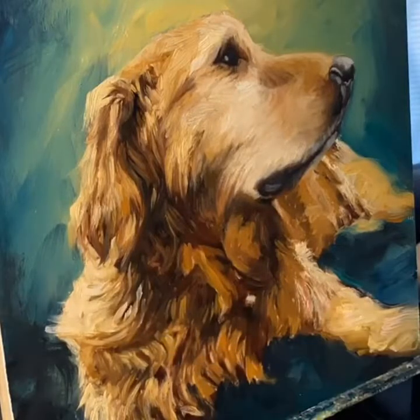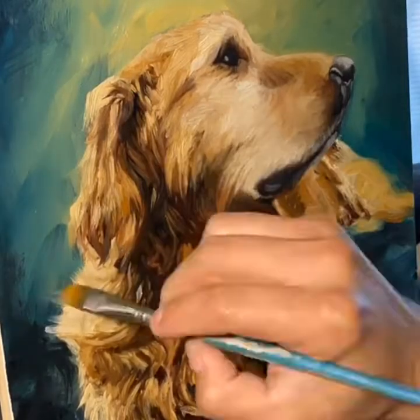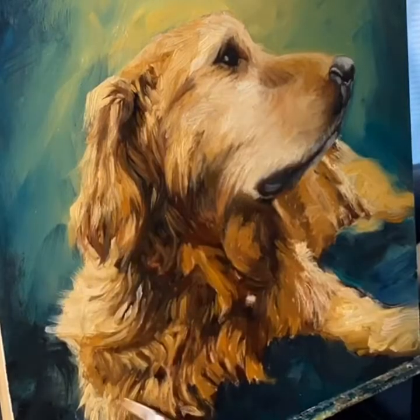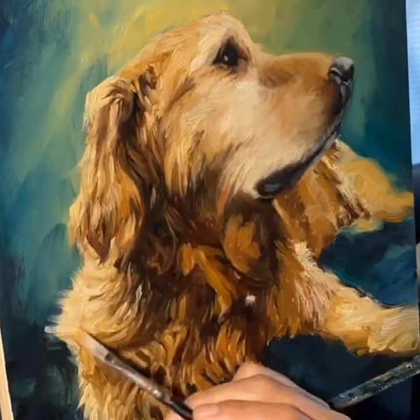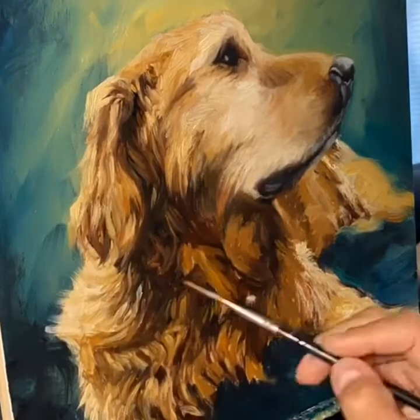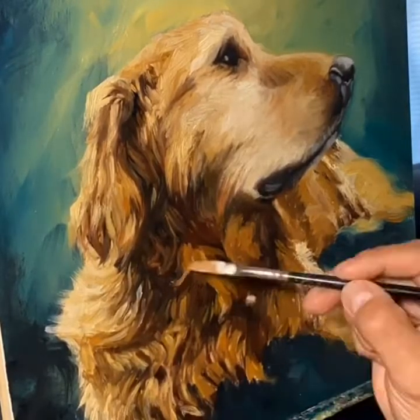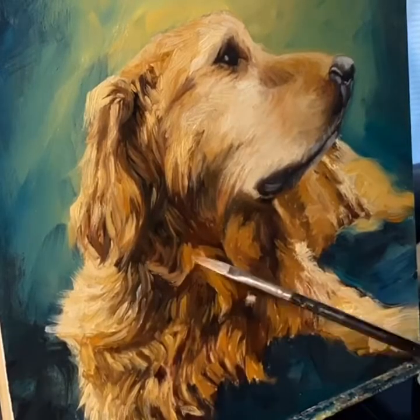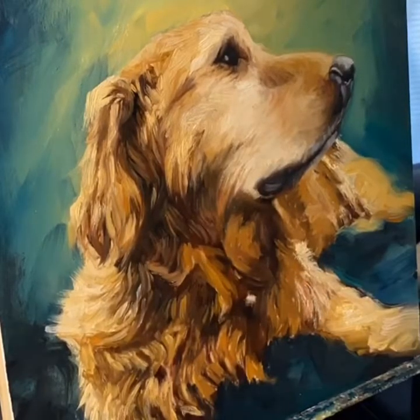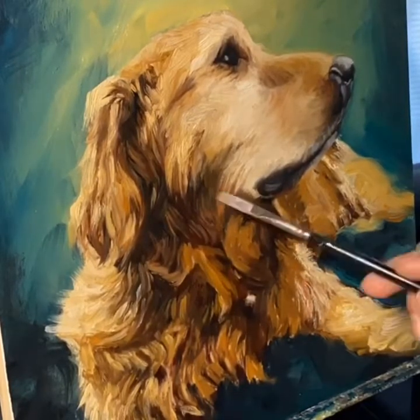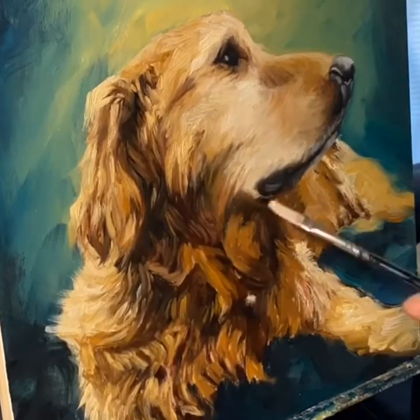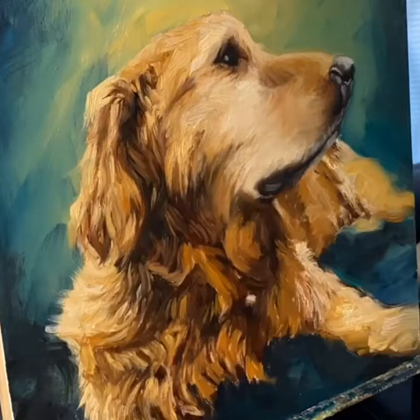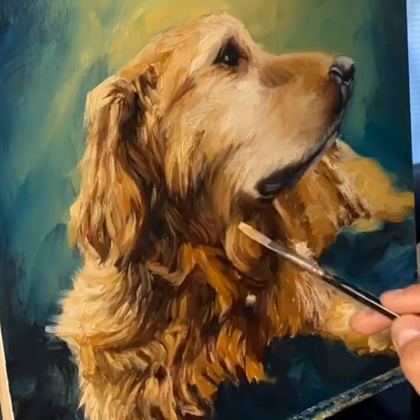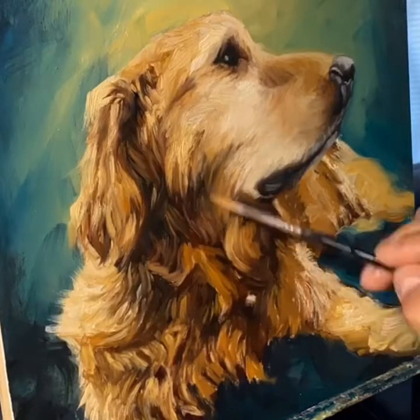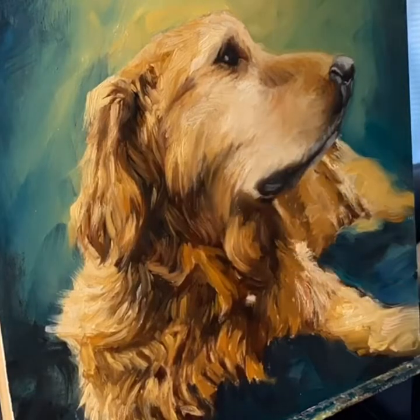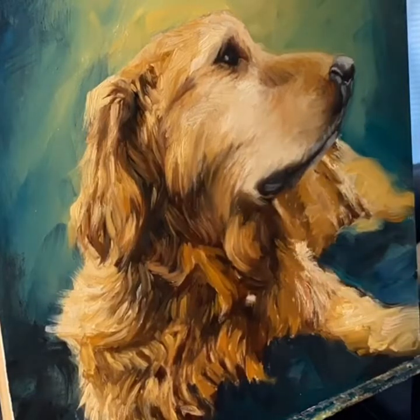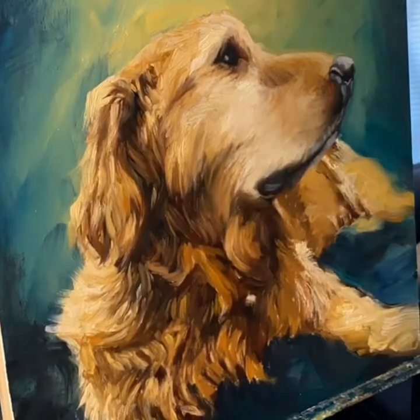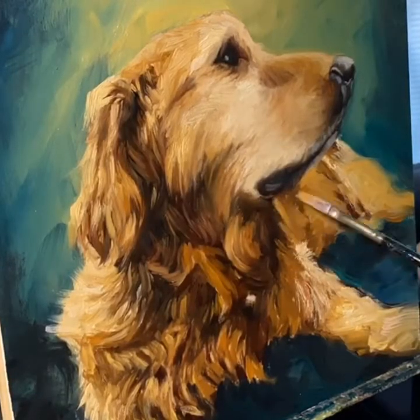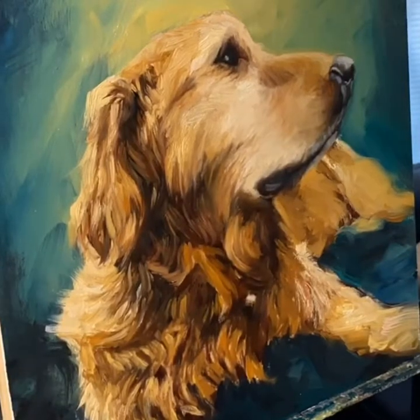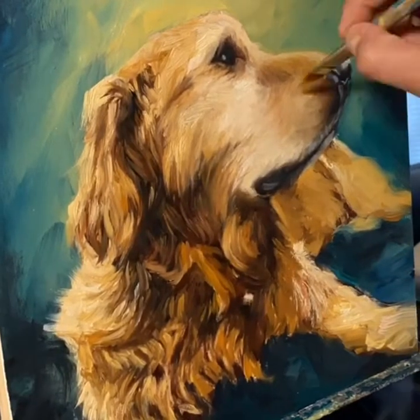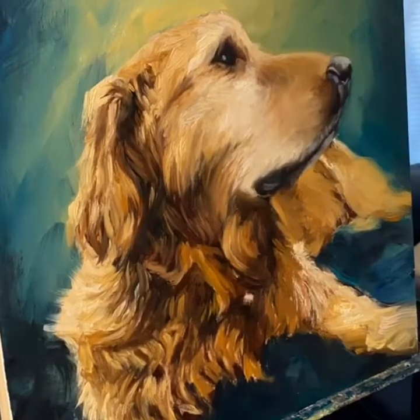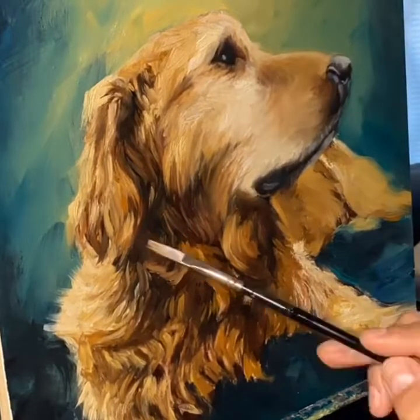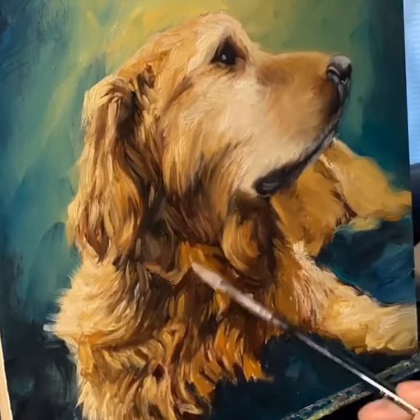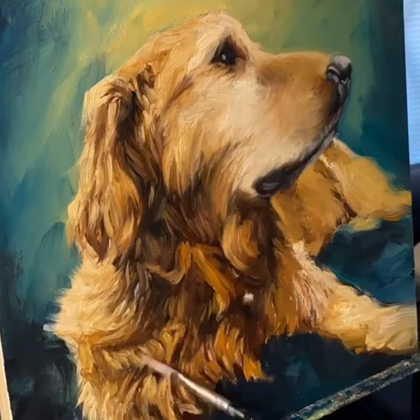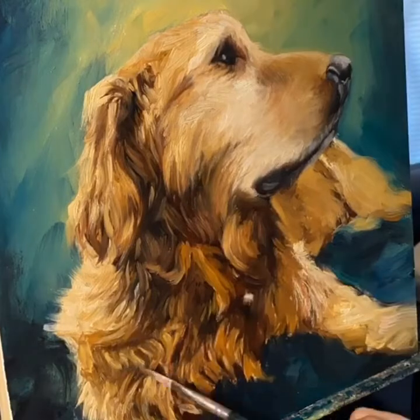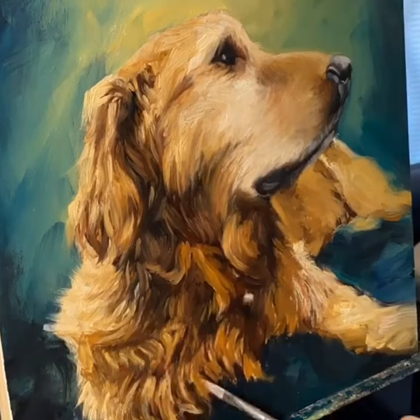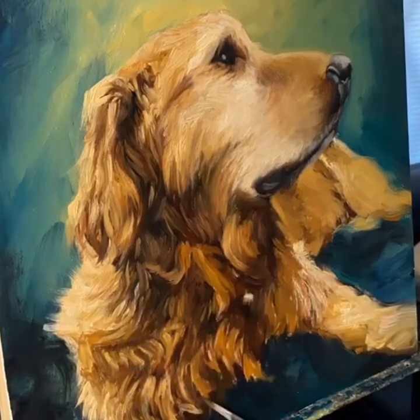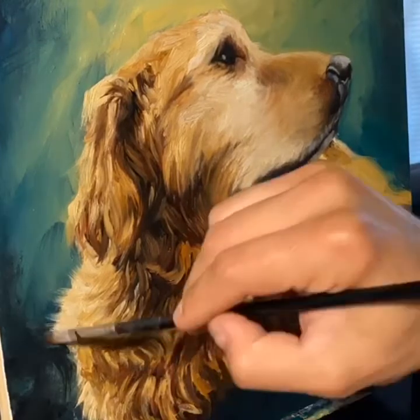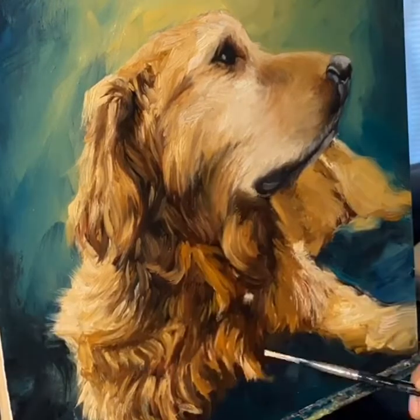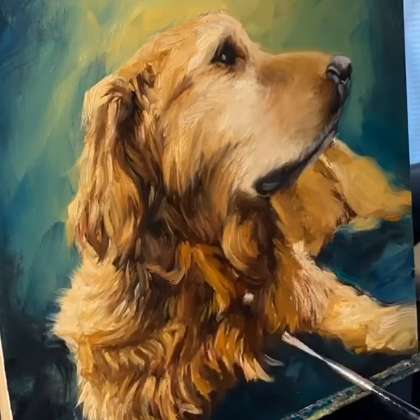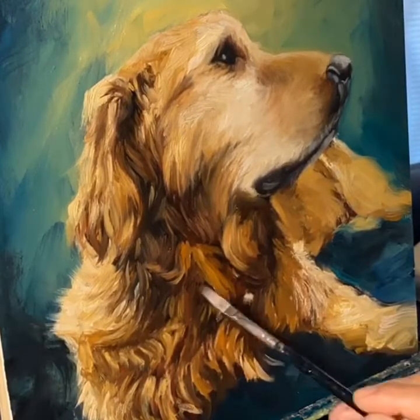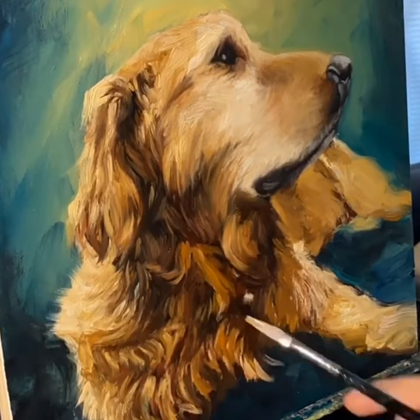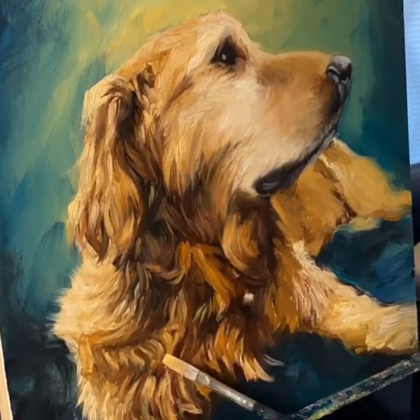Here you'll see me rendering a little bit of the shadows with some warm pinks. I really like the look that Booth has right here, with the eye and the nose — just what a beautiful dog.